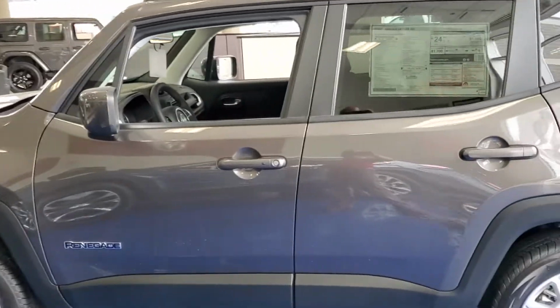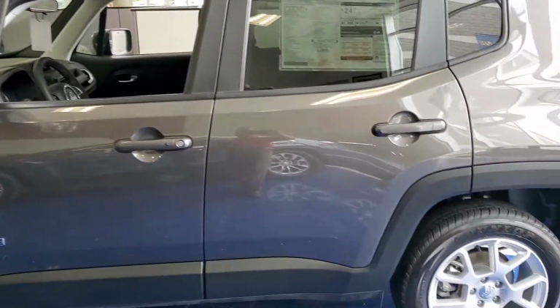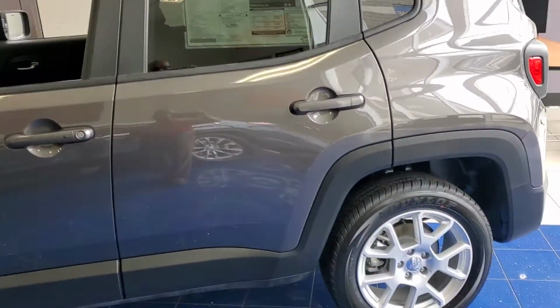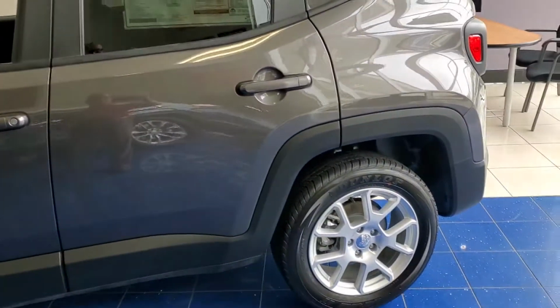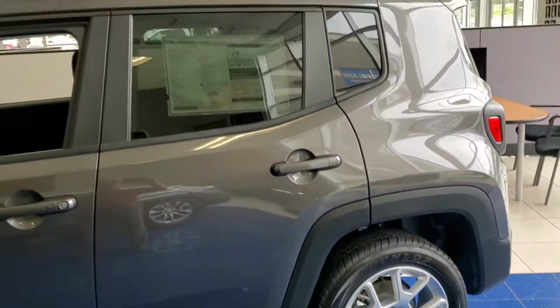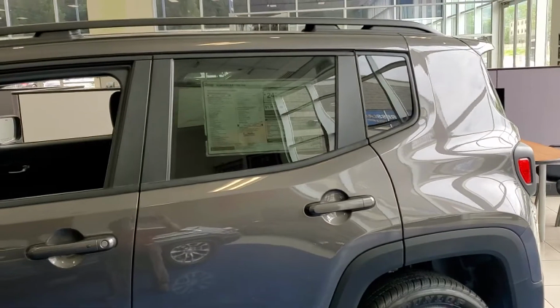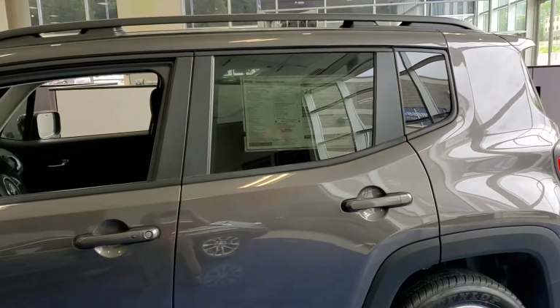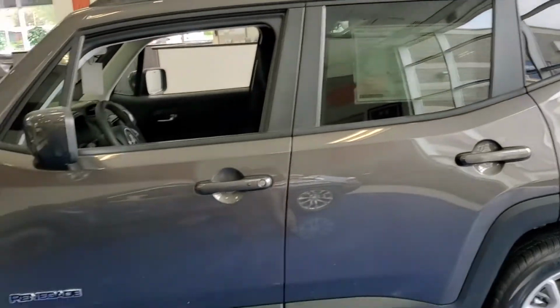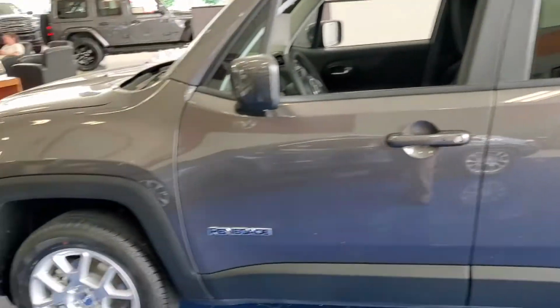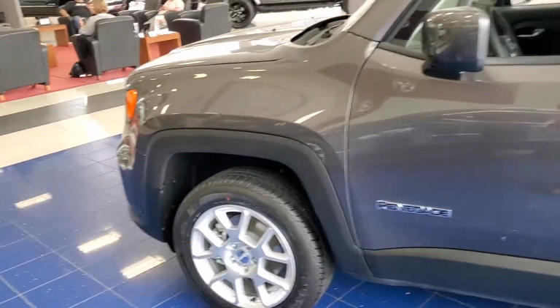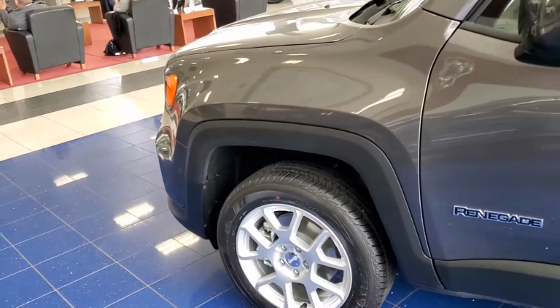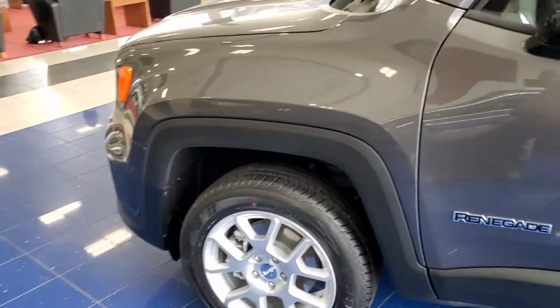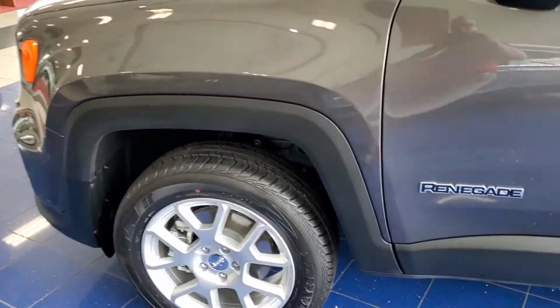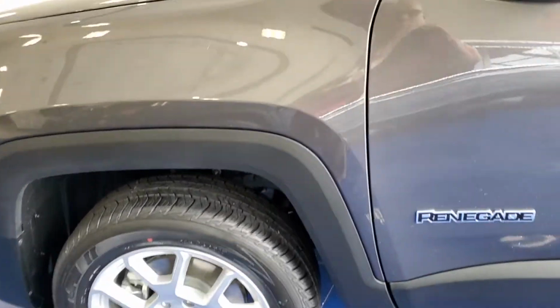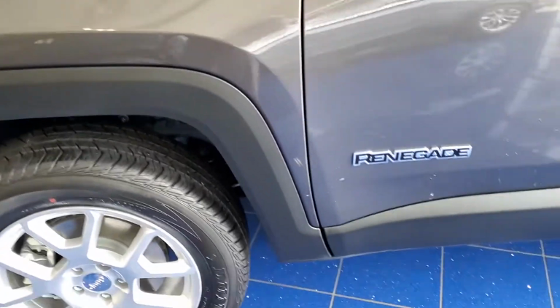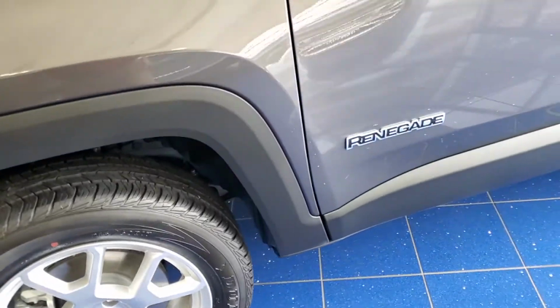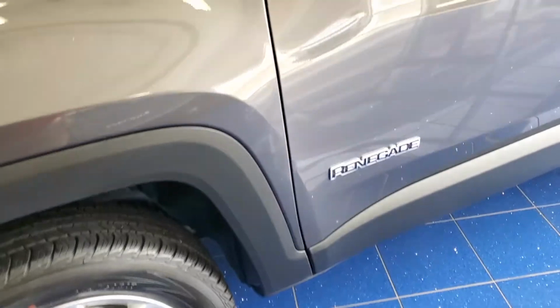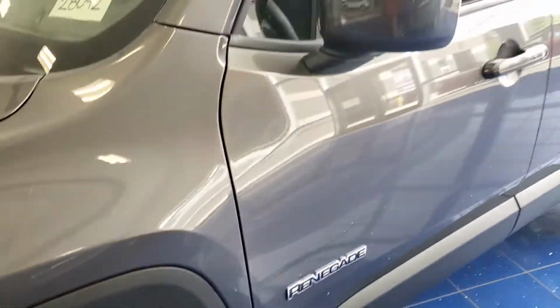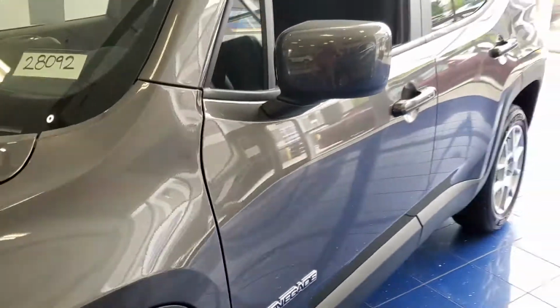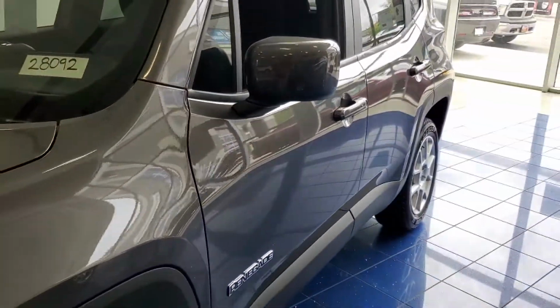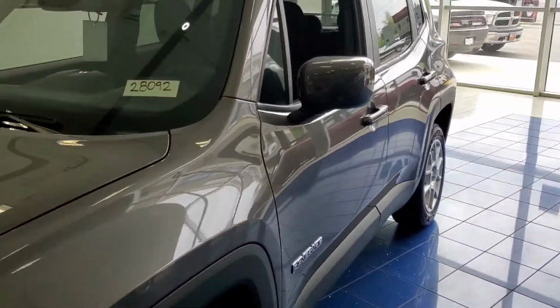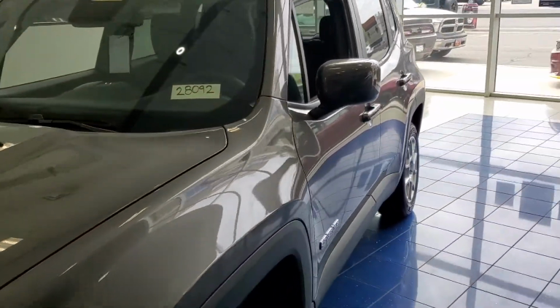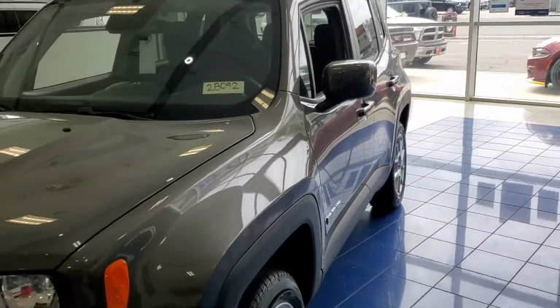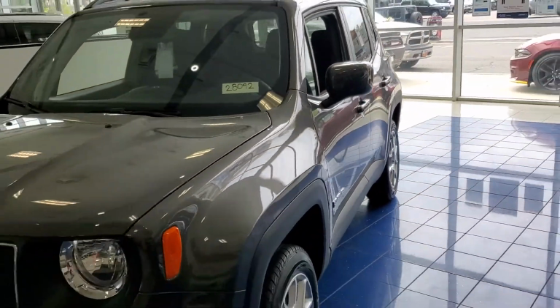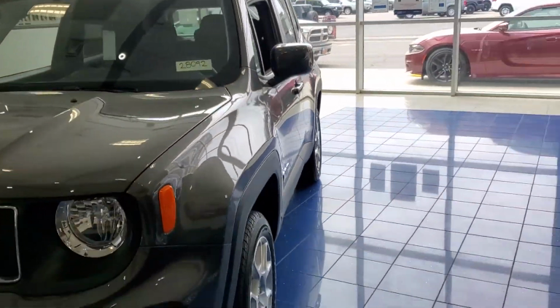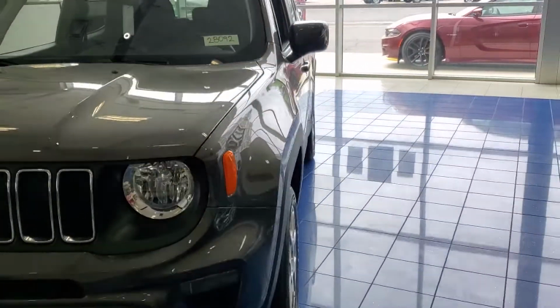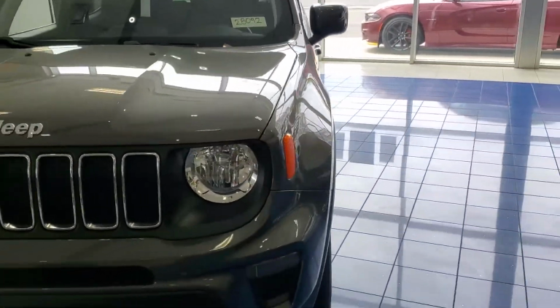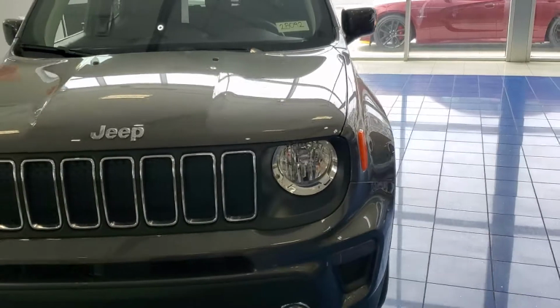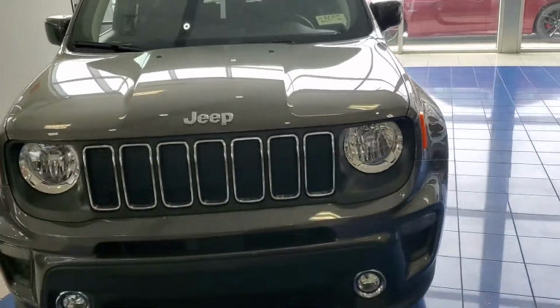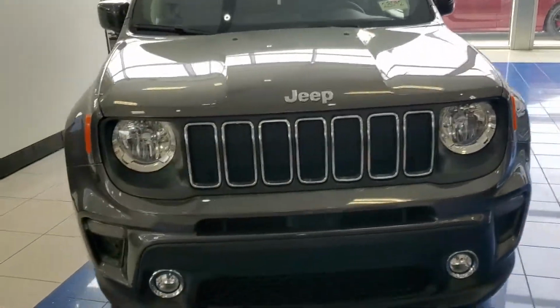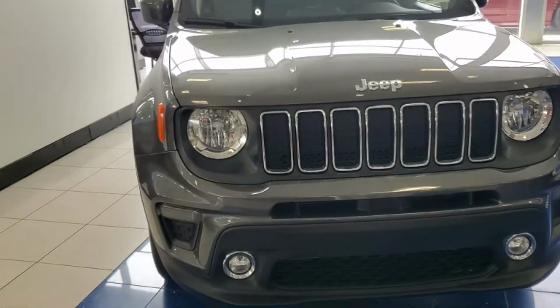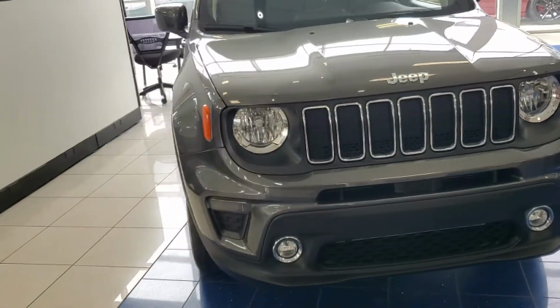Awesome looking rims, factory tinted windows, Renegade badging. All around good looking vehicle.